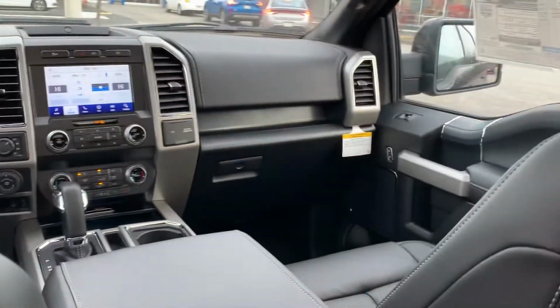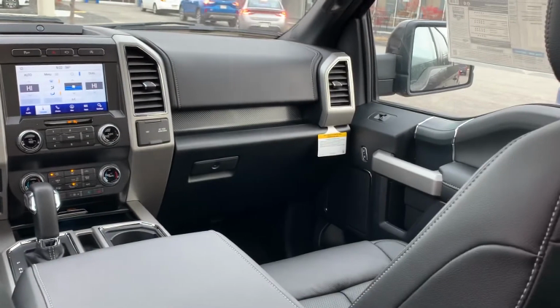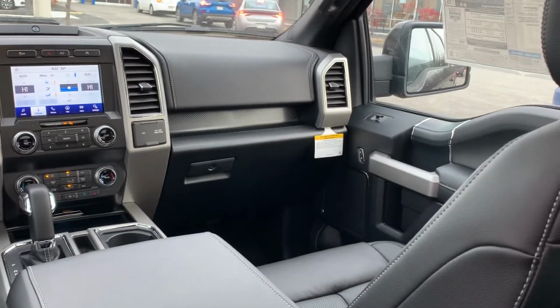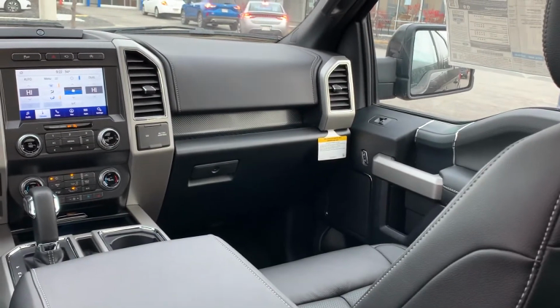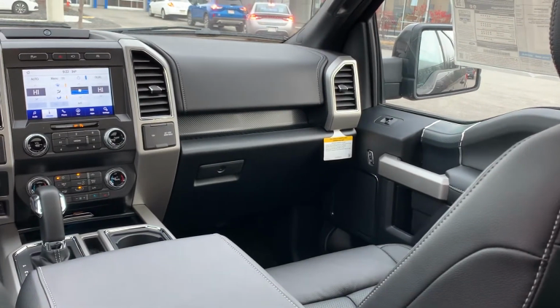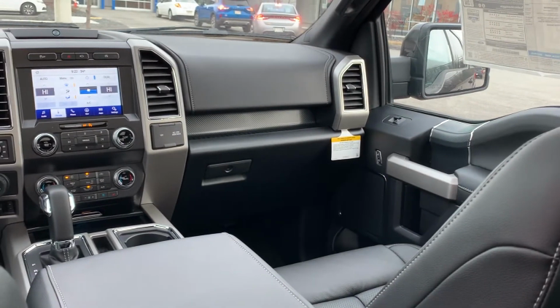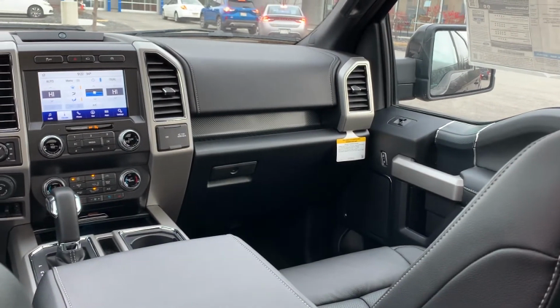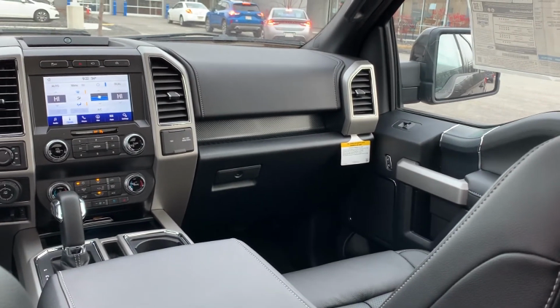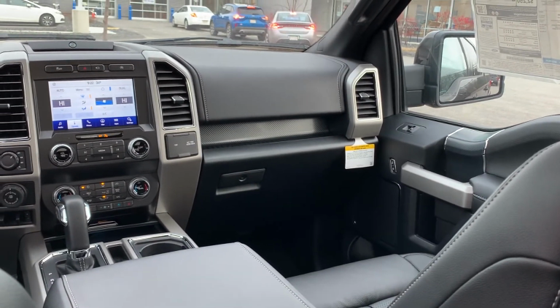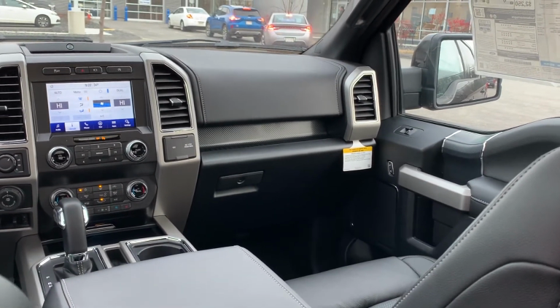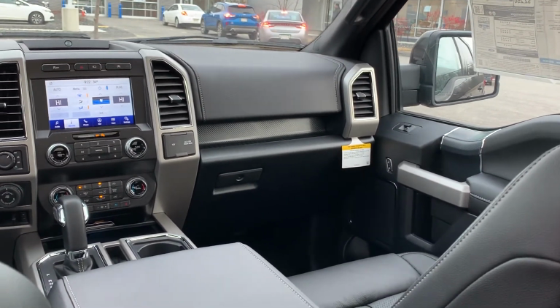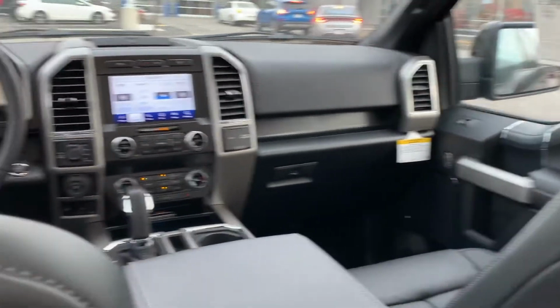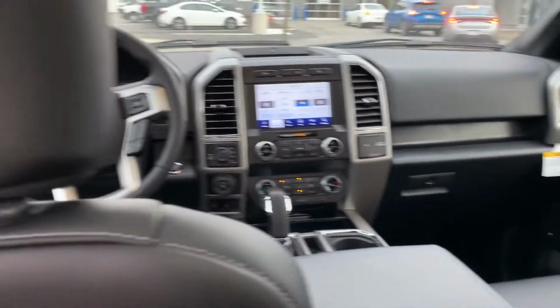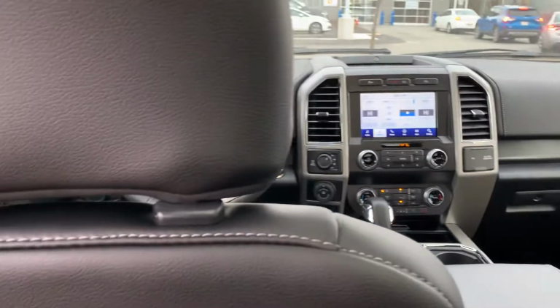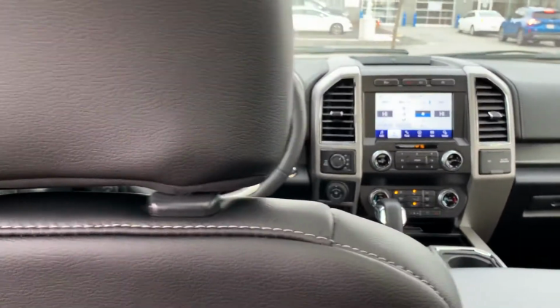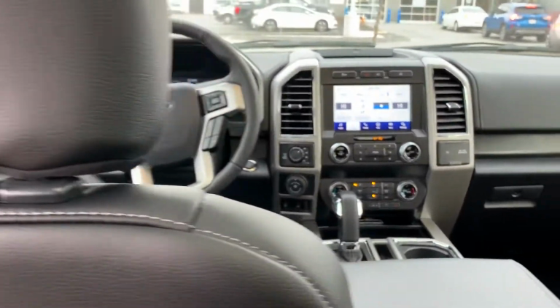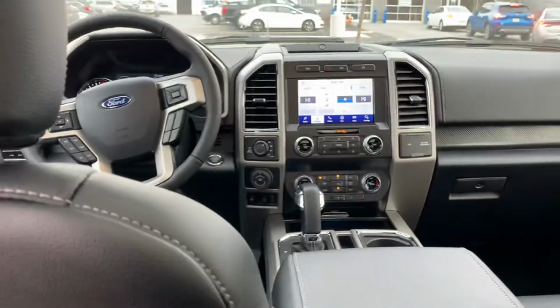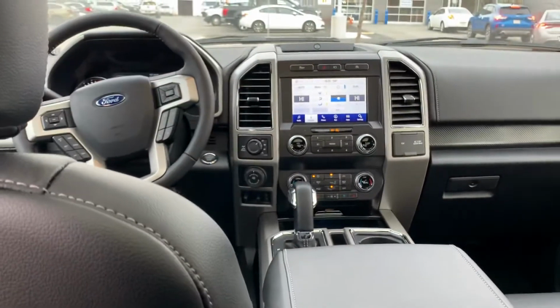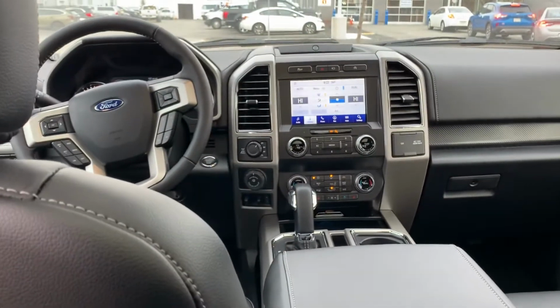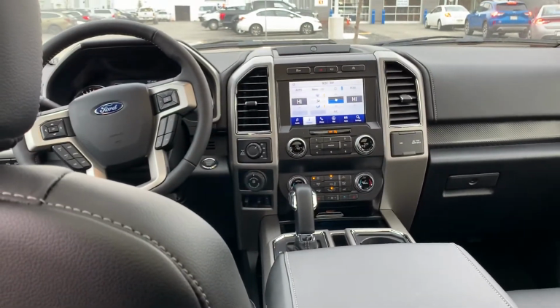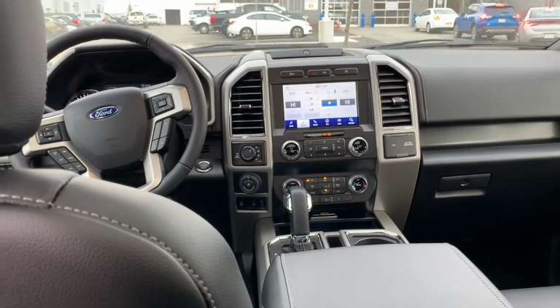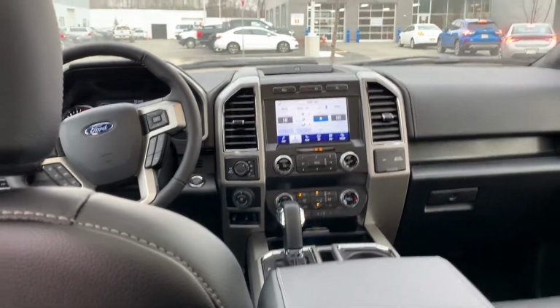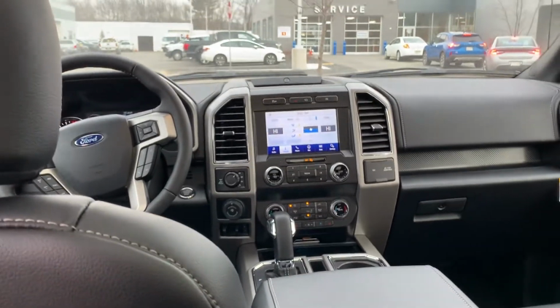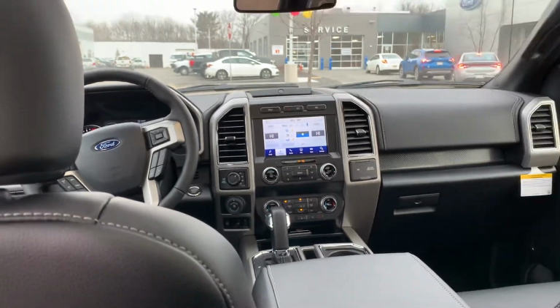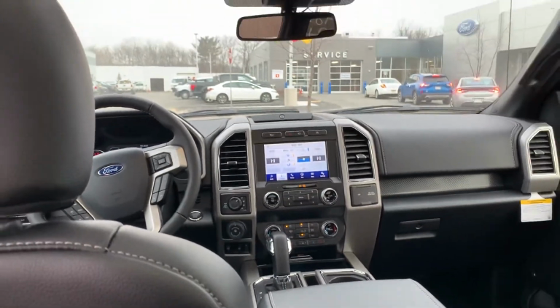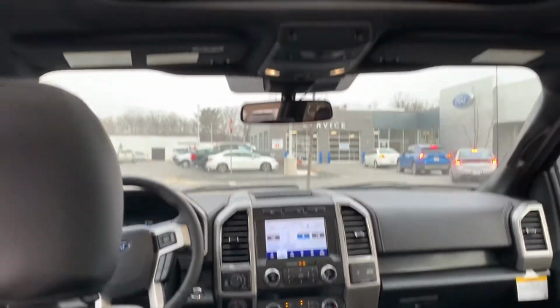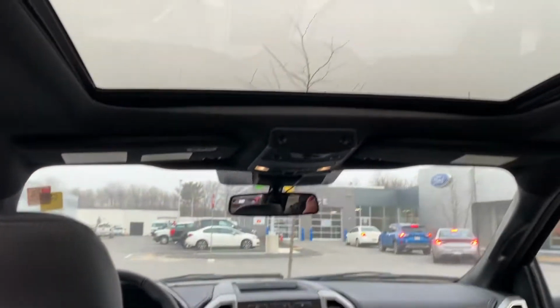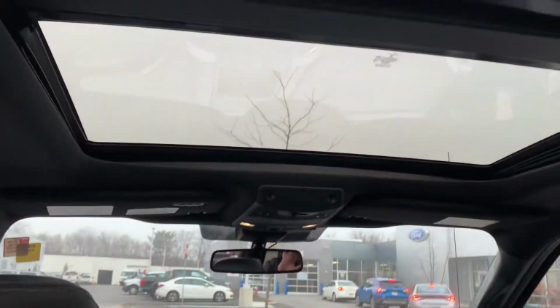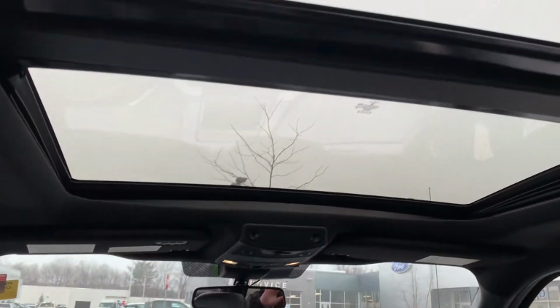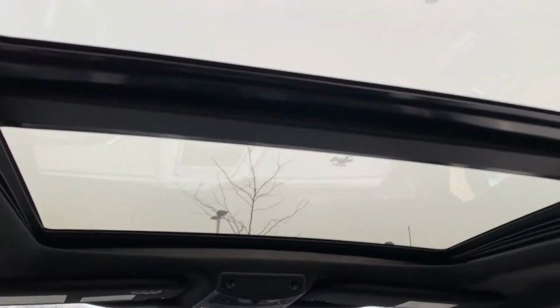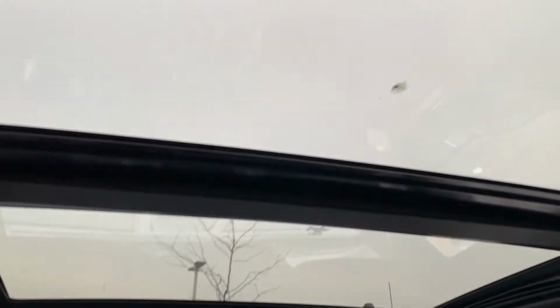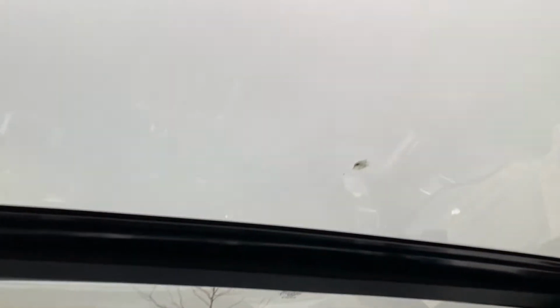It also features a lot of safety features like the blind spot information system and lane keeping assist, and one of my favorites — the twin-panel moonroof.